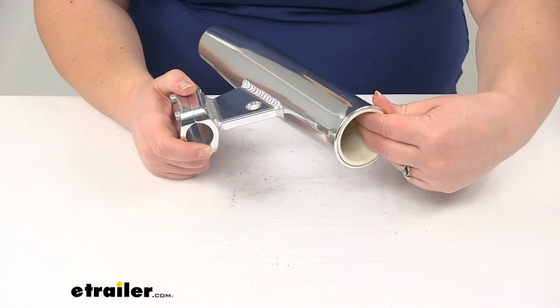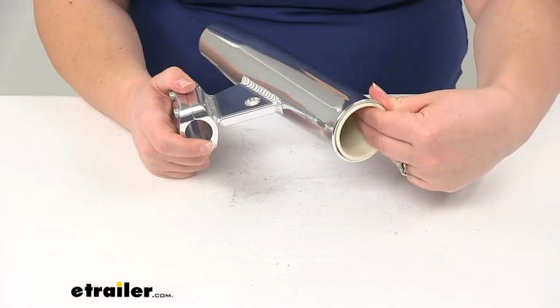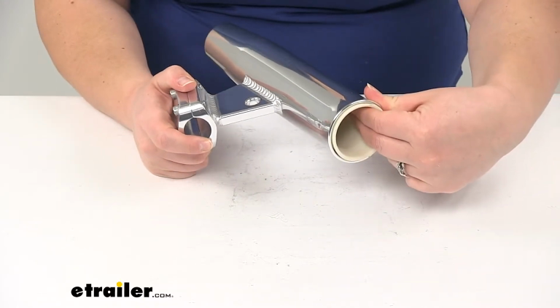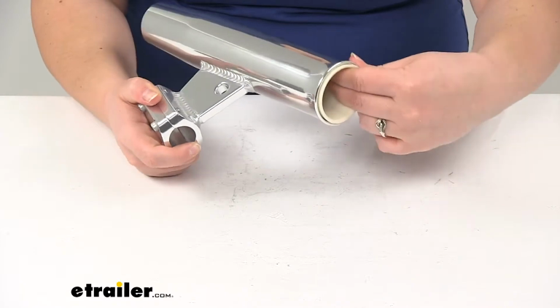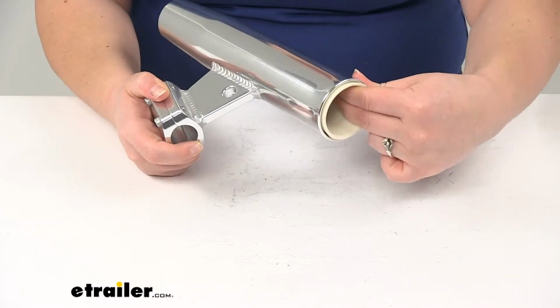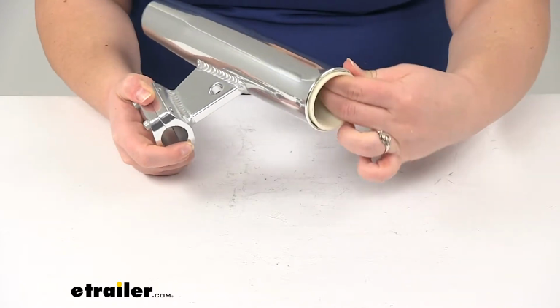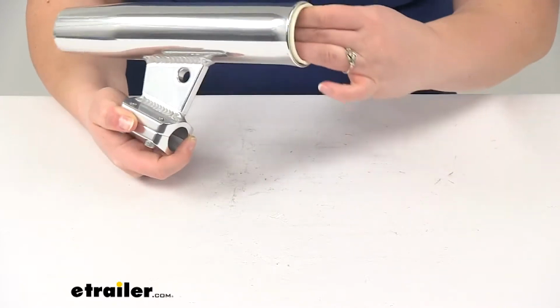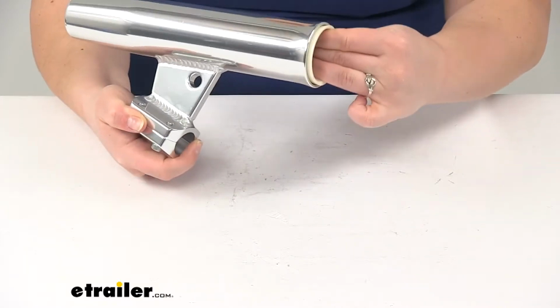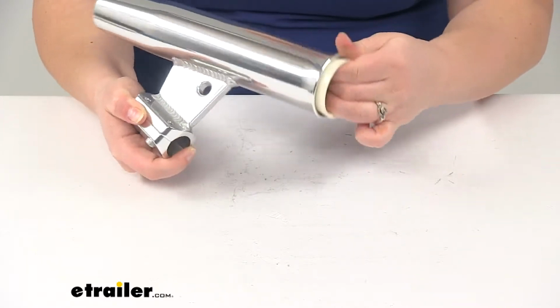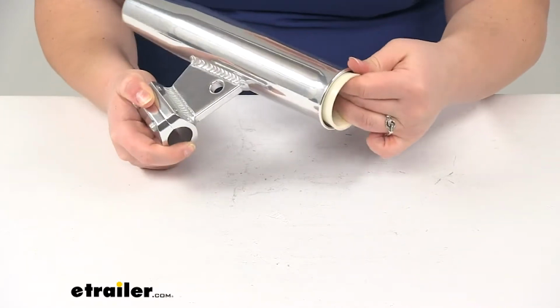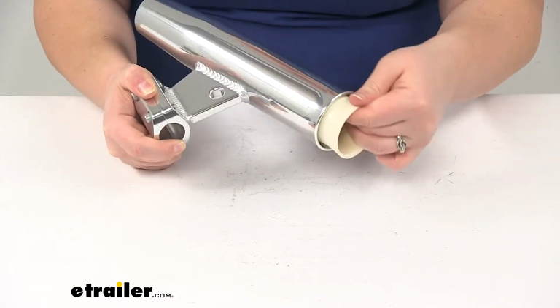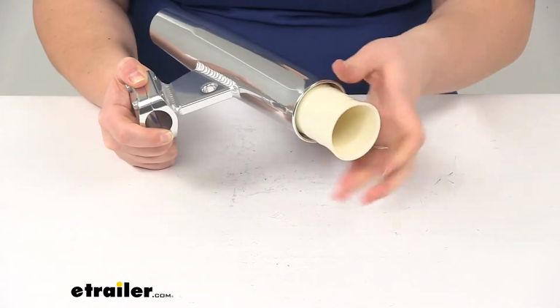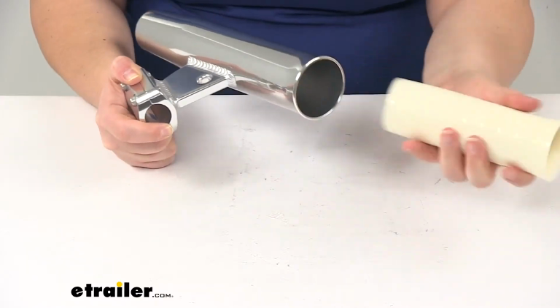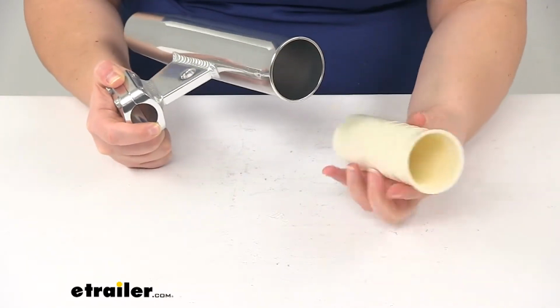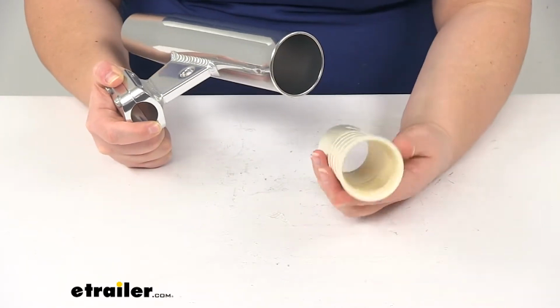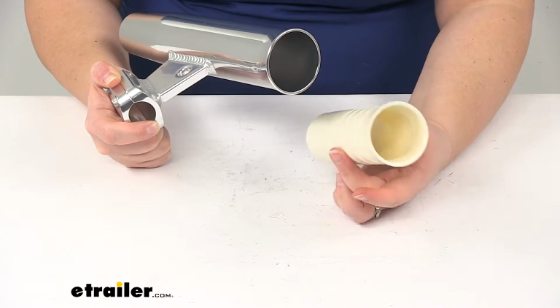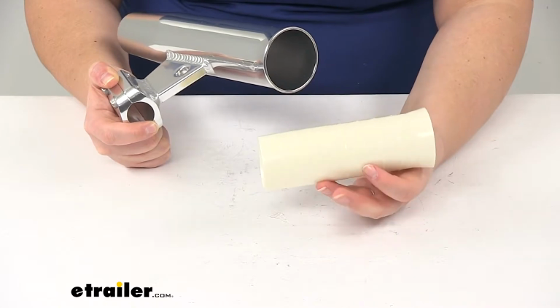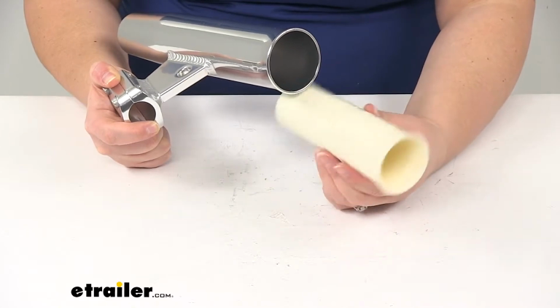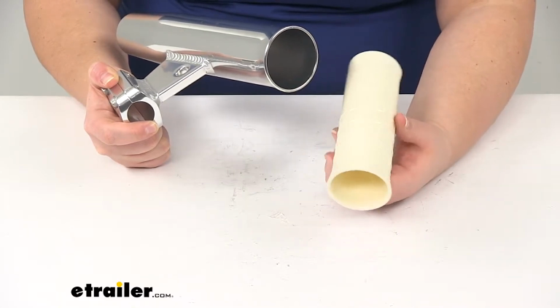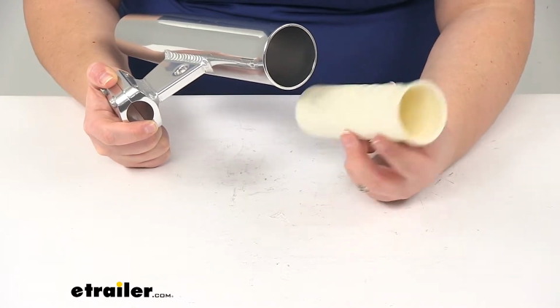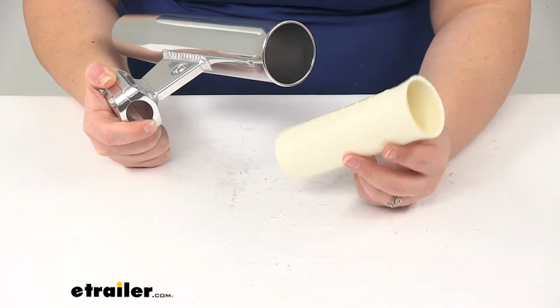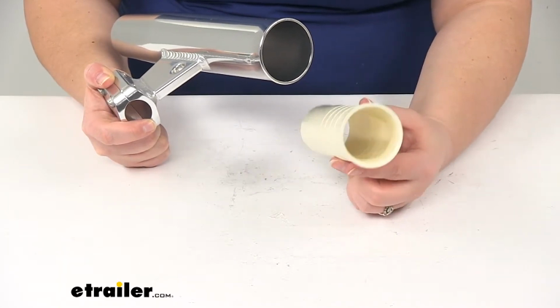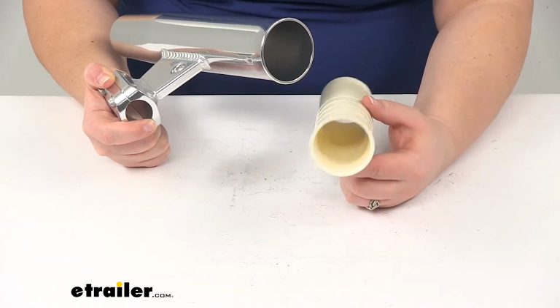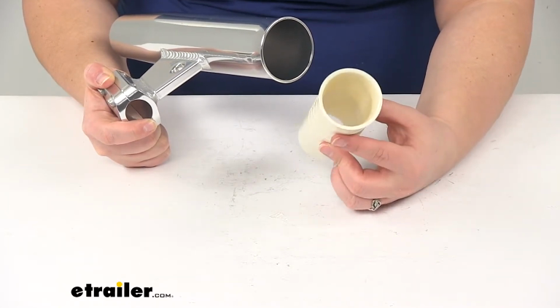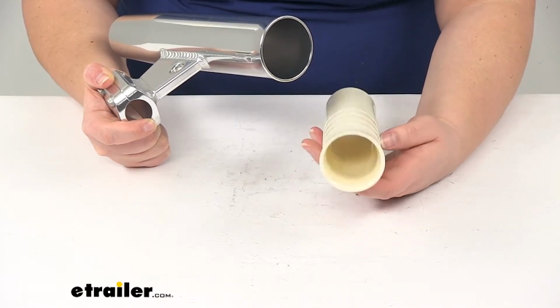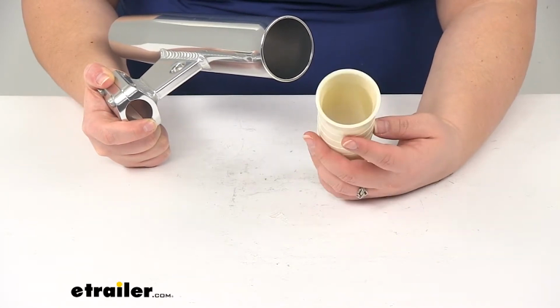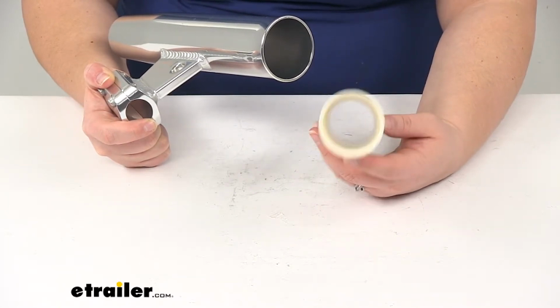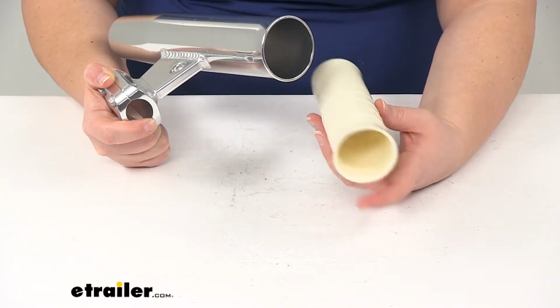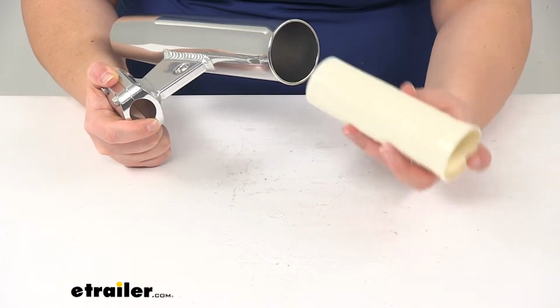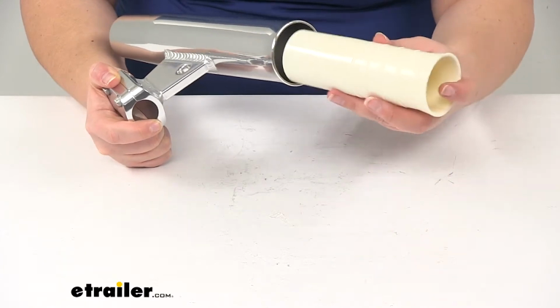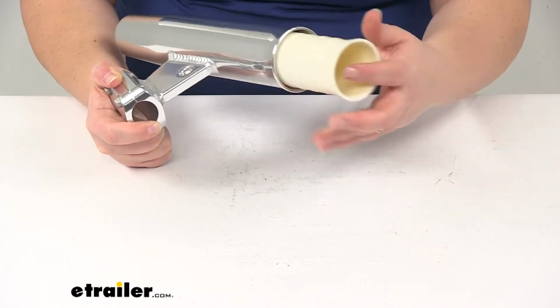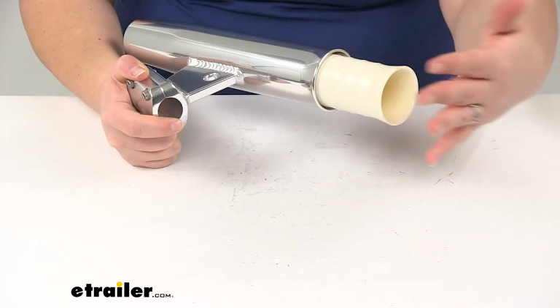Inside the tube, there's also a vinyl liner to protect your fishing rod from any scratches and scuffs. It holds pretty securely in there, but if you ever need to change that out, you can, and clean it if you ever need to.